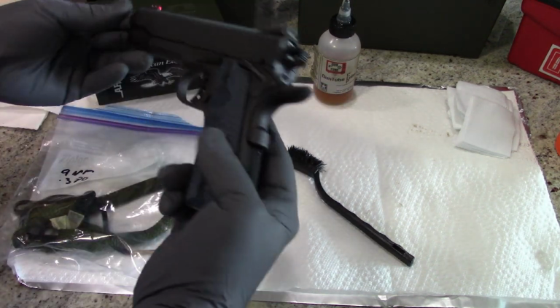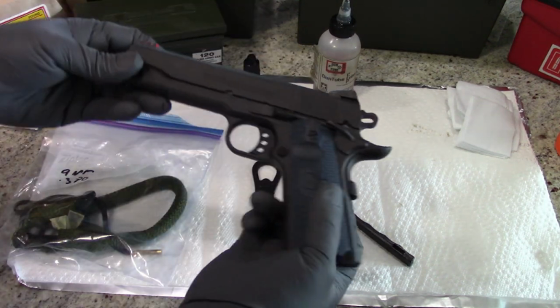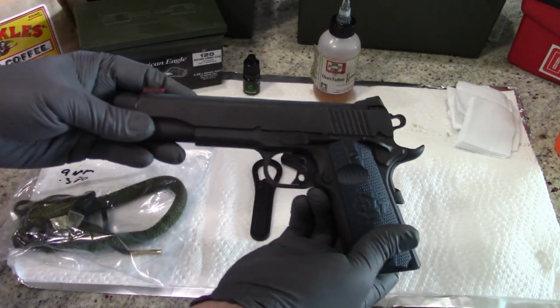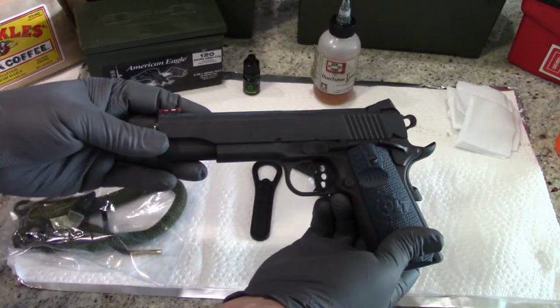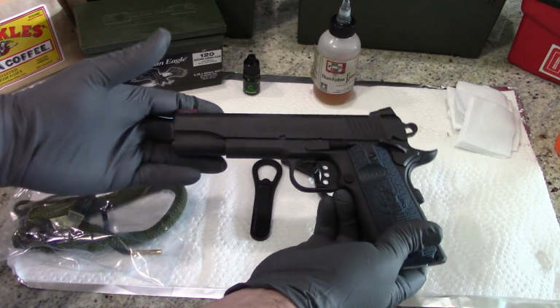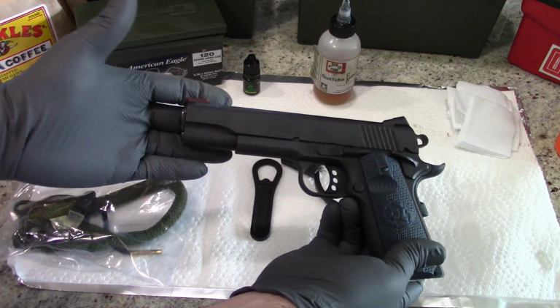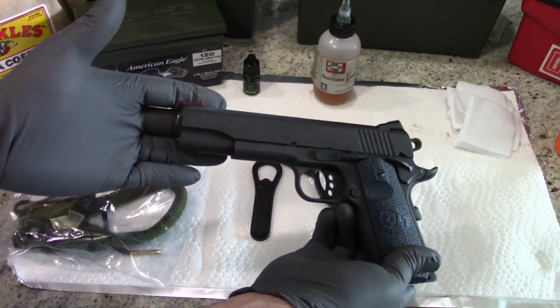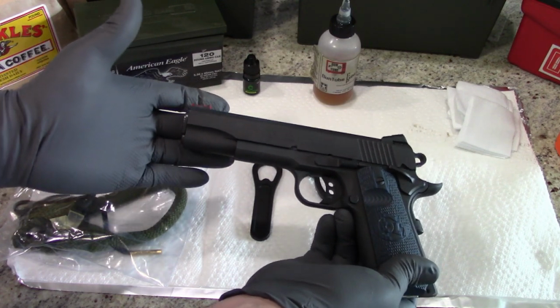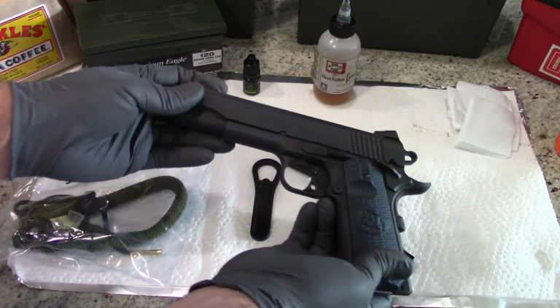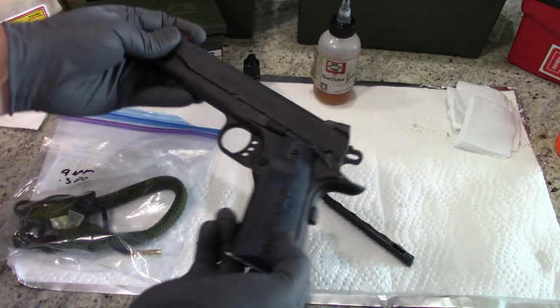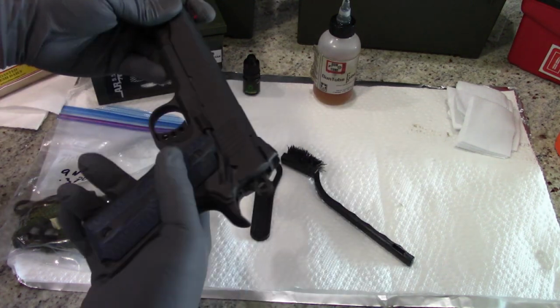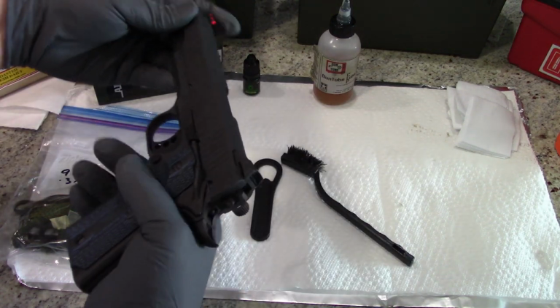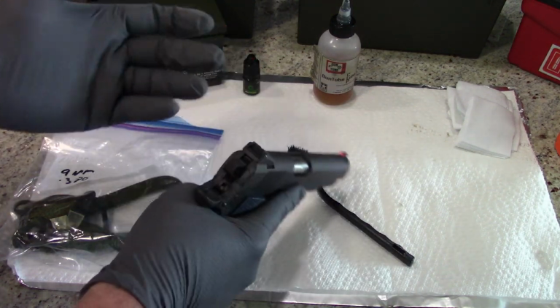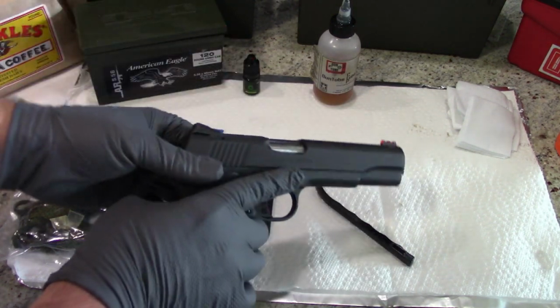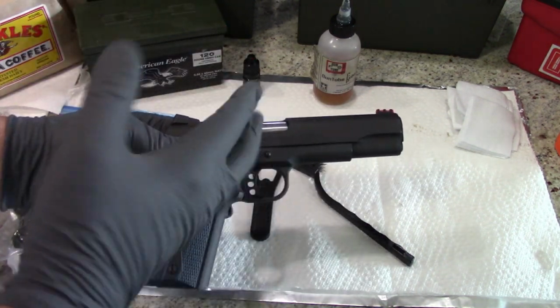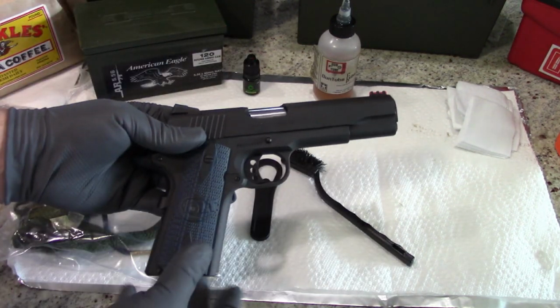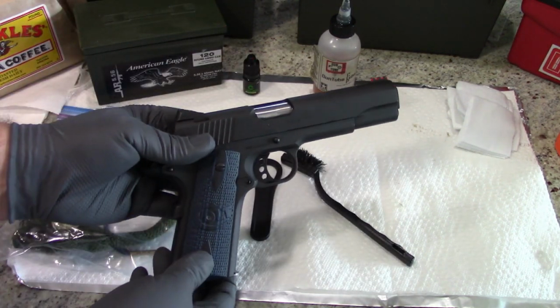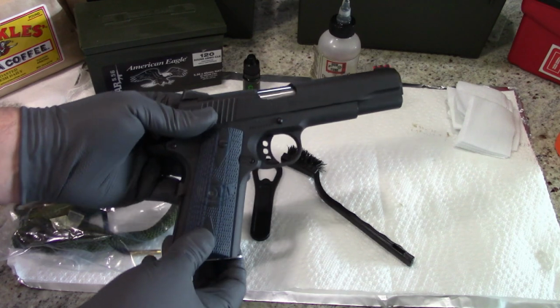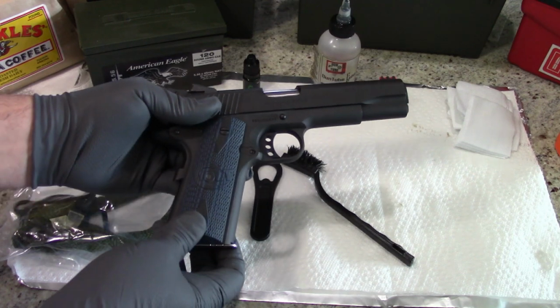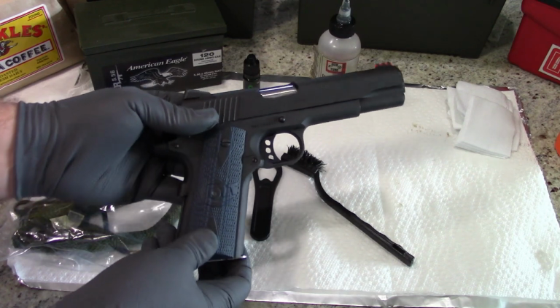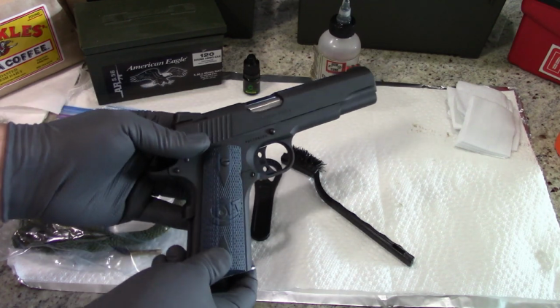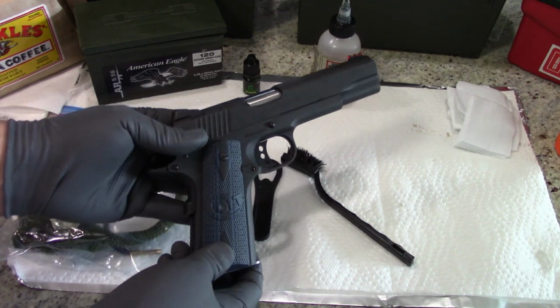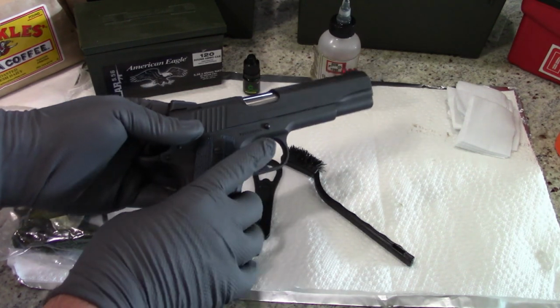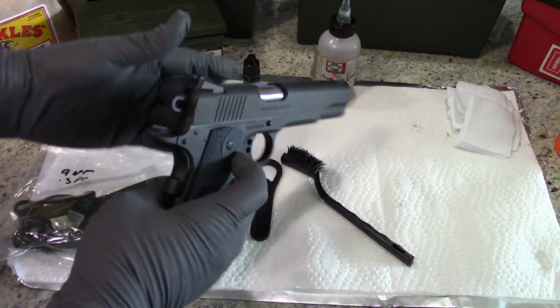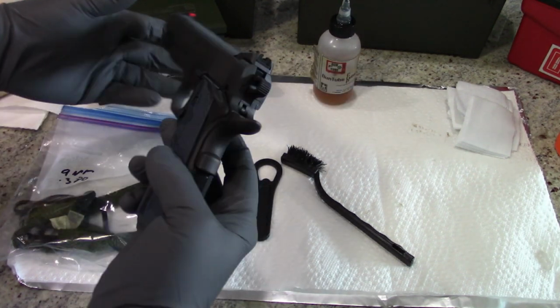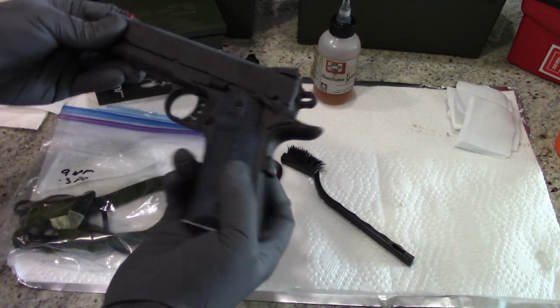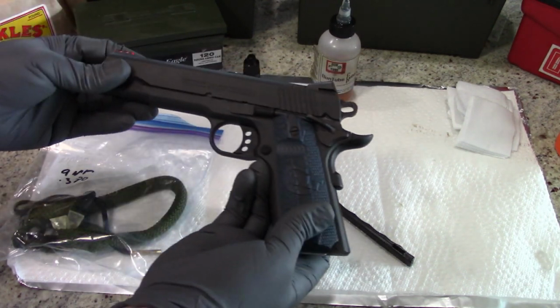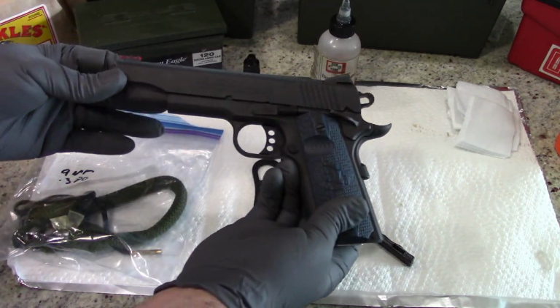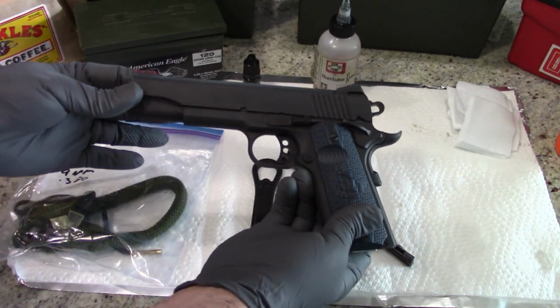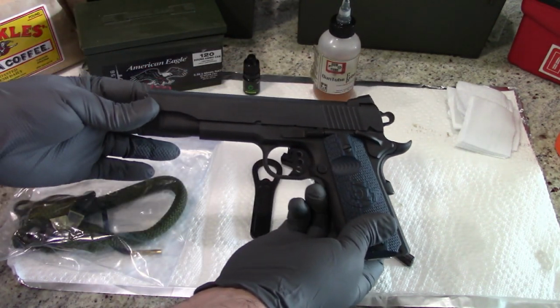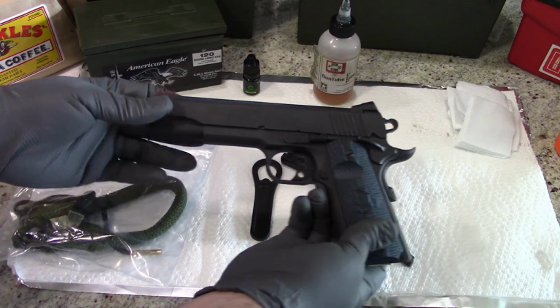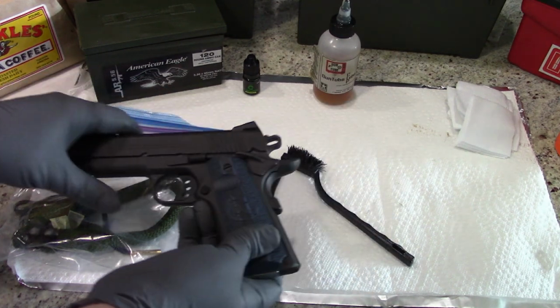If you are familiar with 1911 pistols, the disassembly and cleaning on this one is really not much different. It is a Series 80, so internally there are a few different parts, but for the most part when it comes down to cleaning, it really is not a whole lot different.